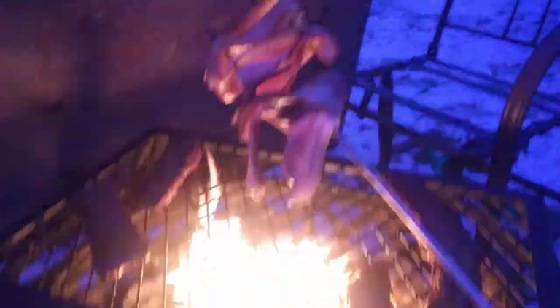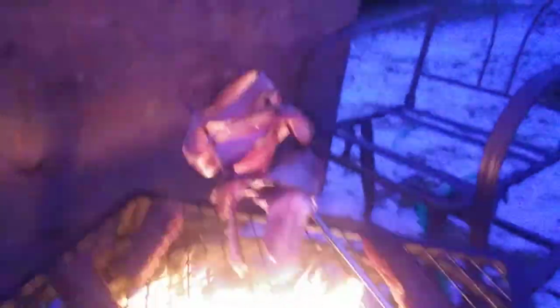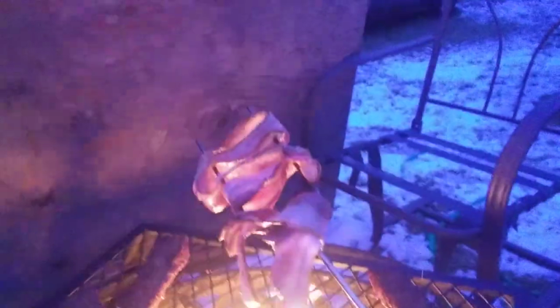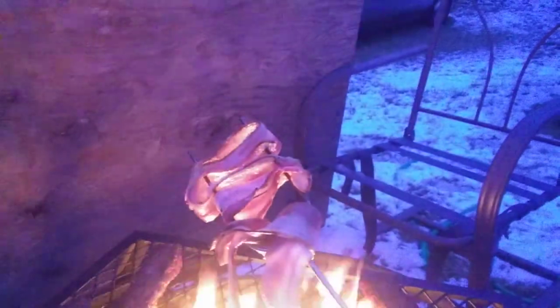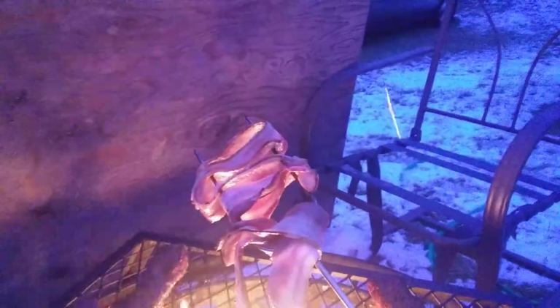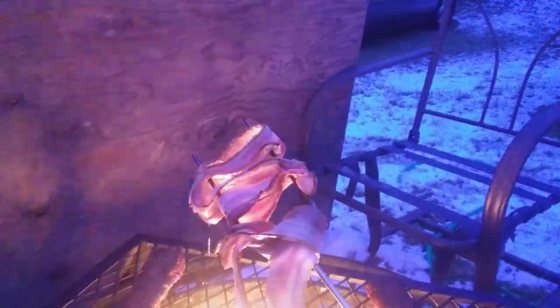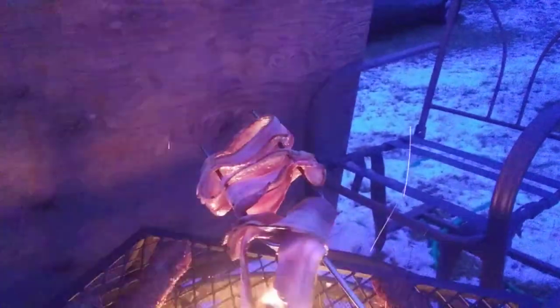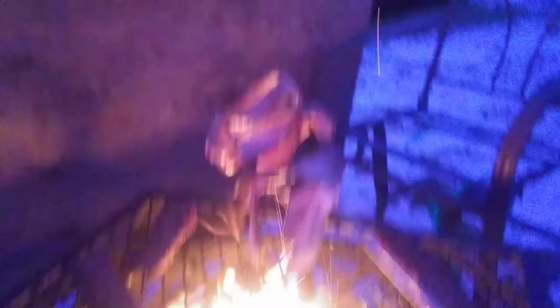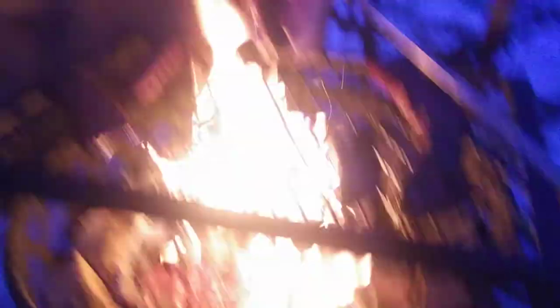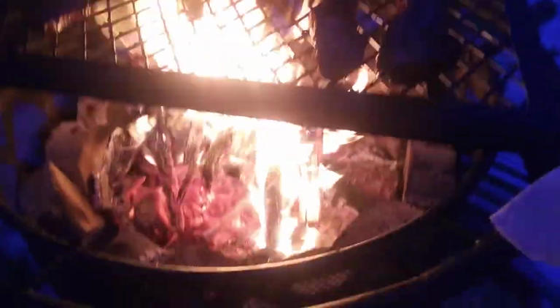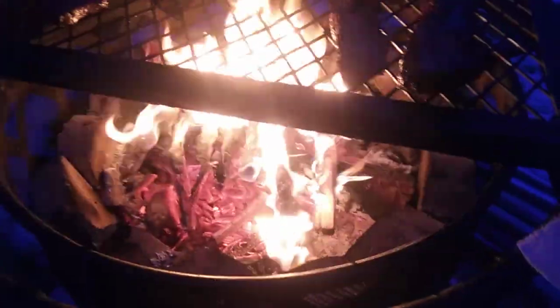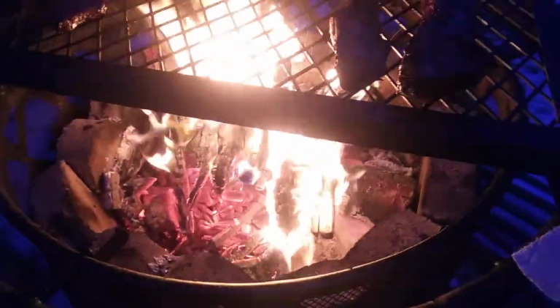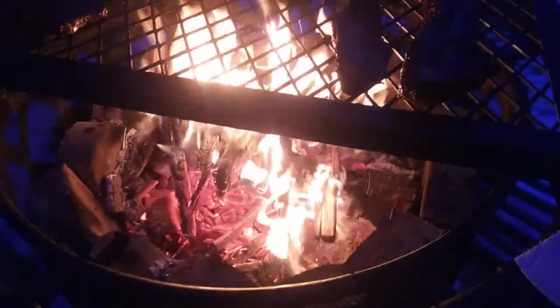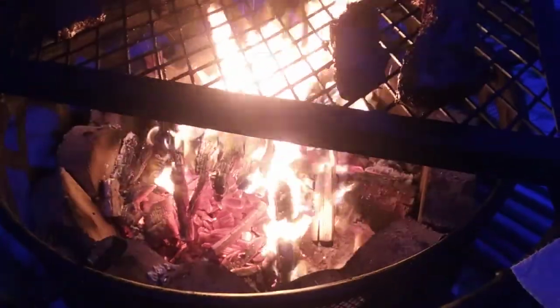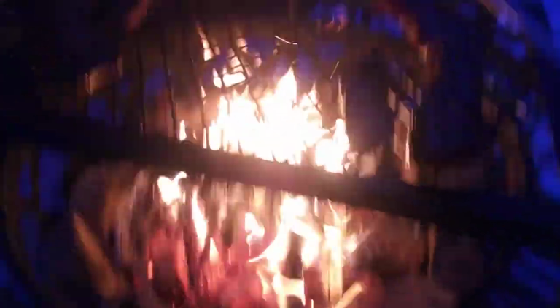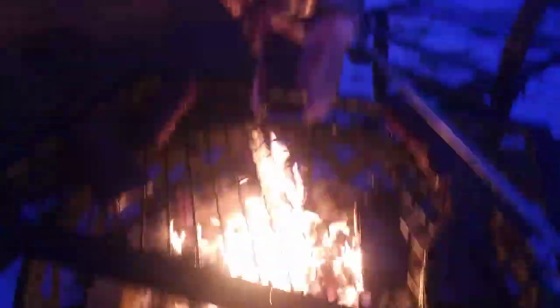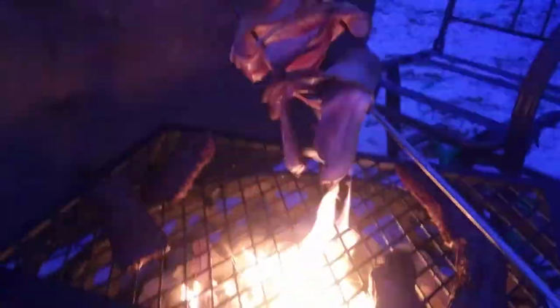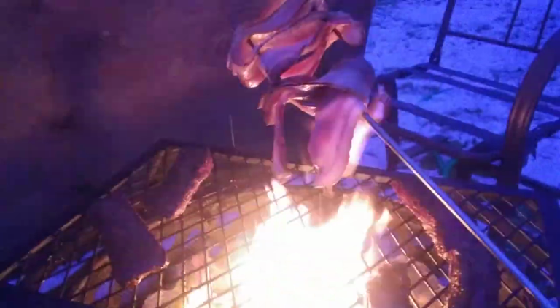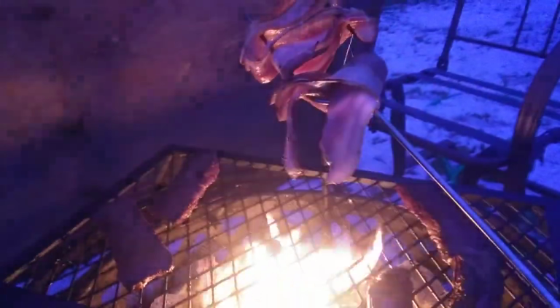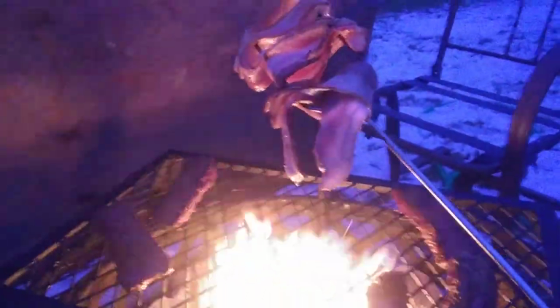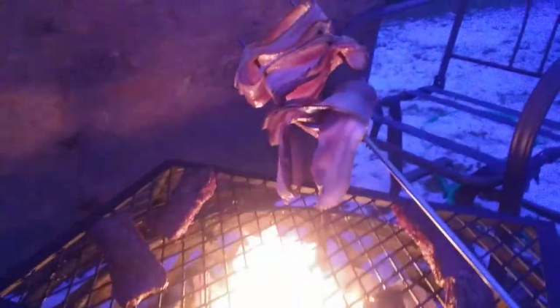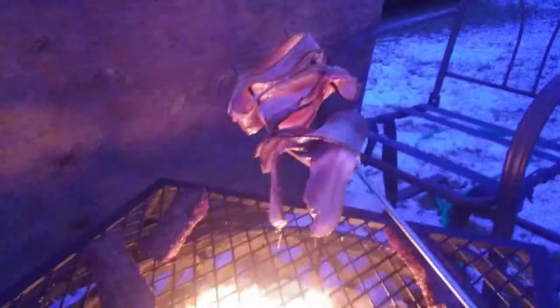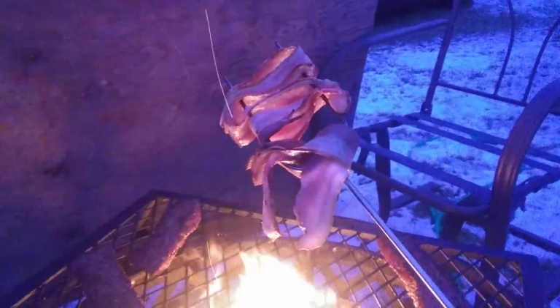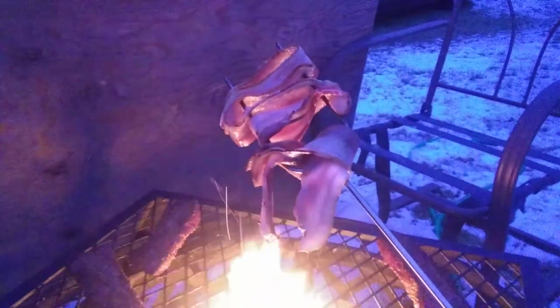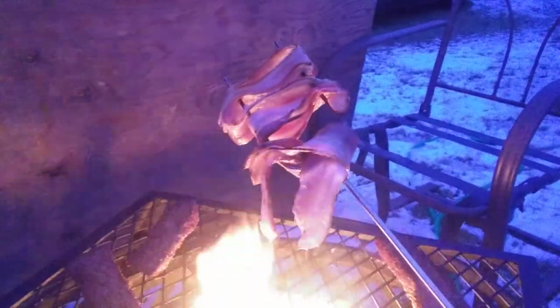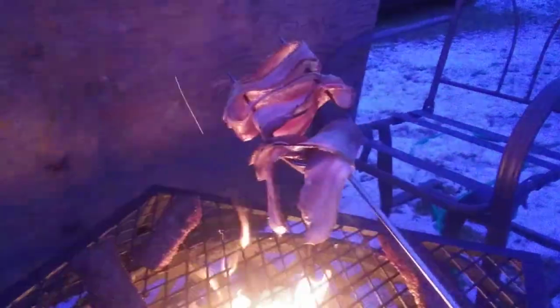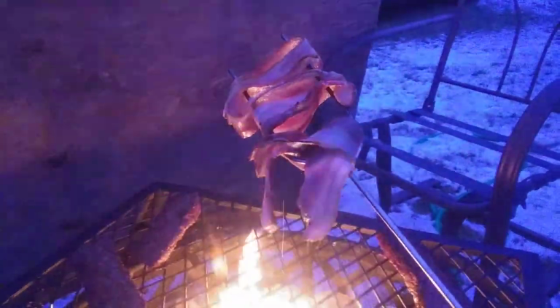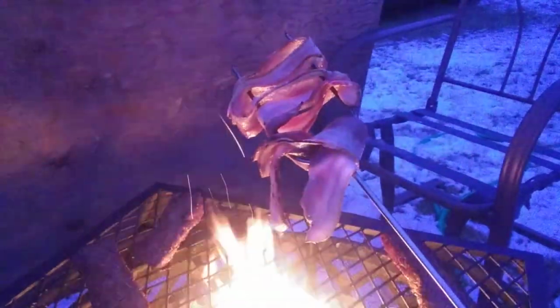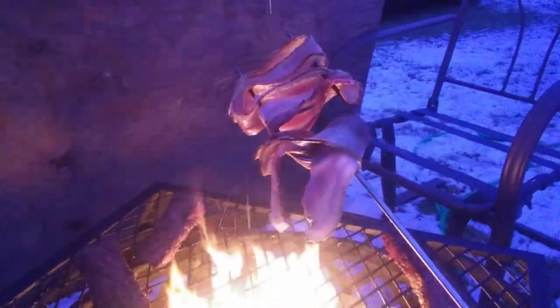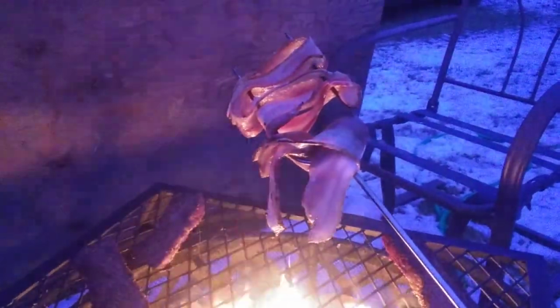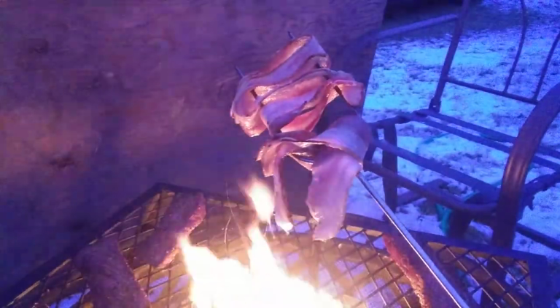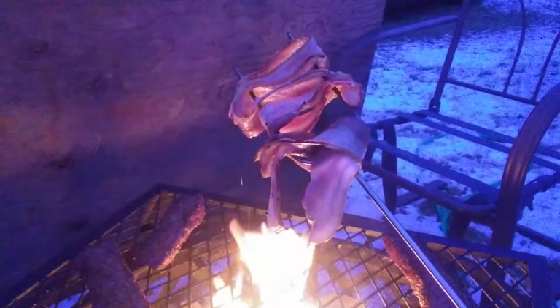It's not smoking a lot right now but it sure is cooking. Look at that grease drip off of that.